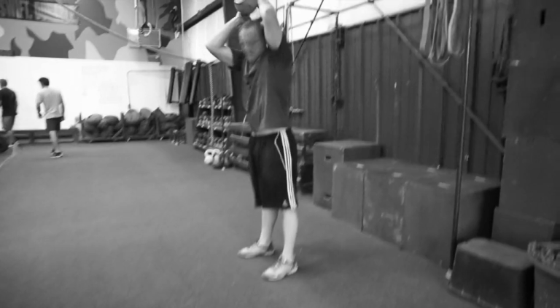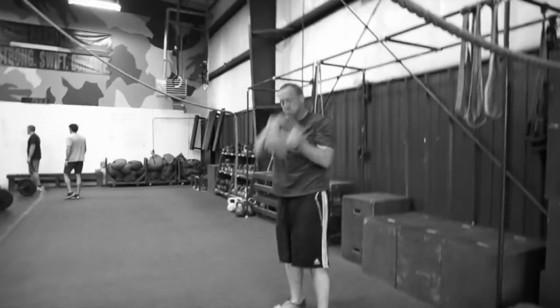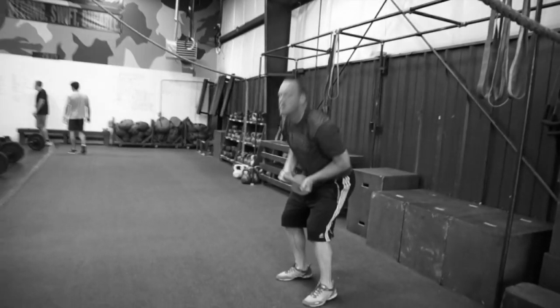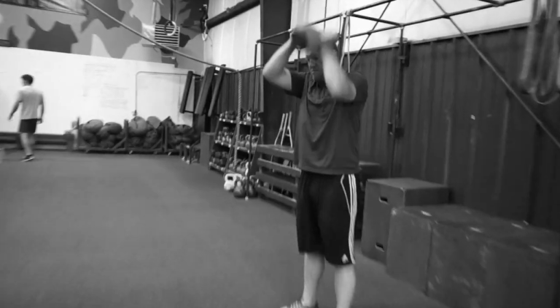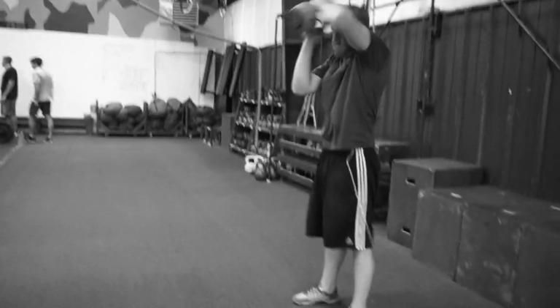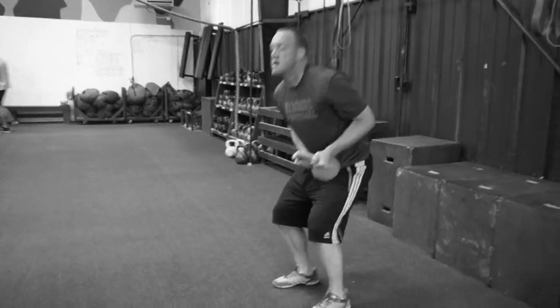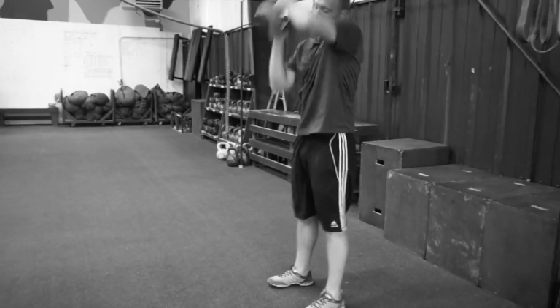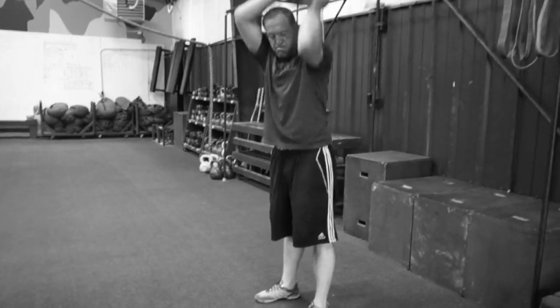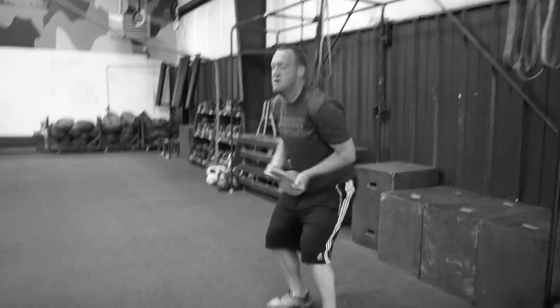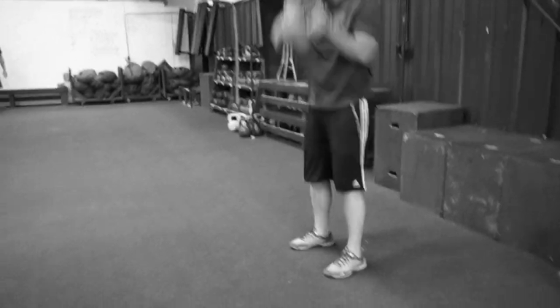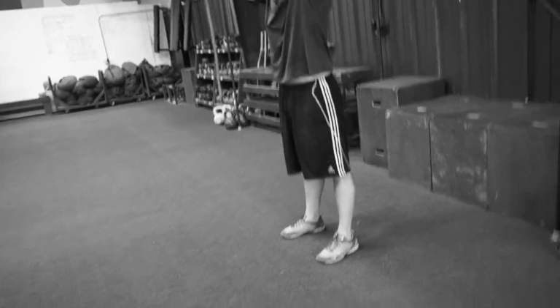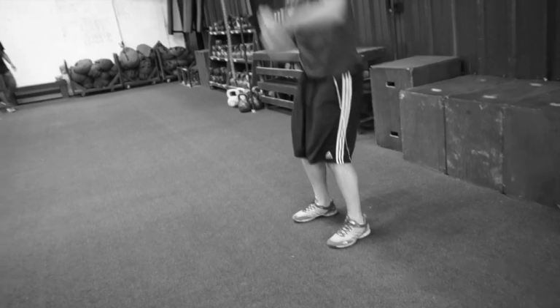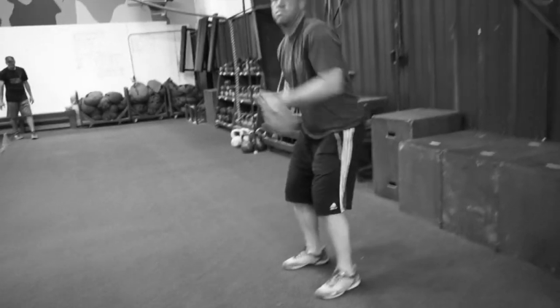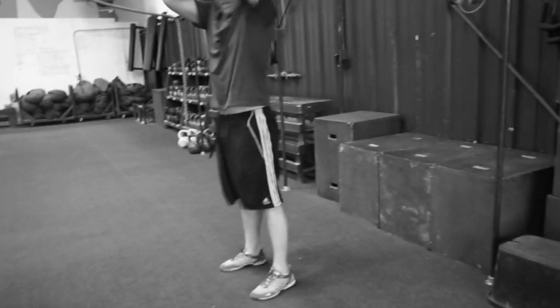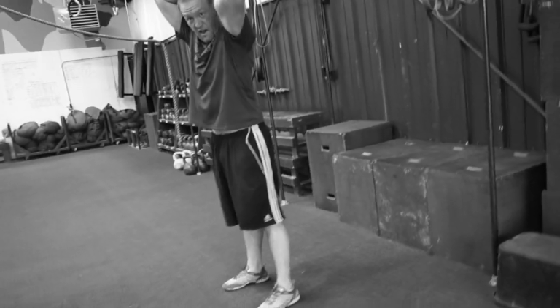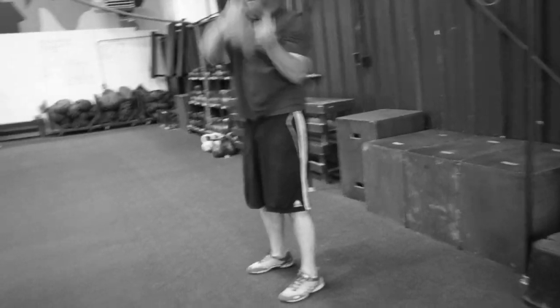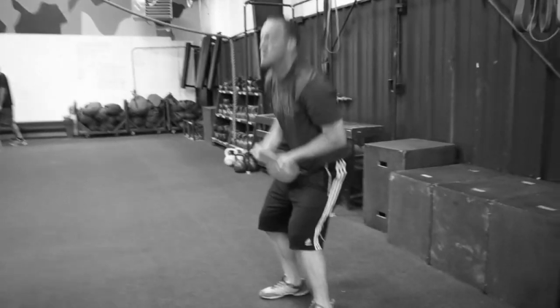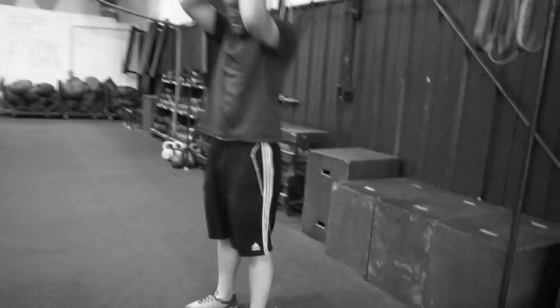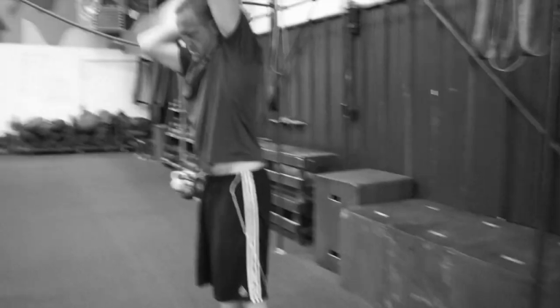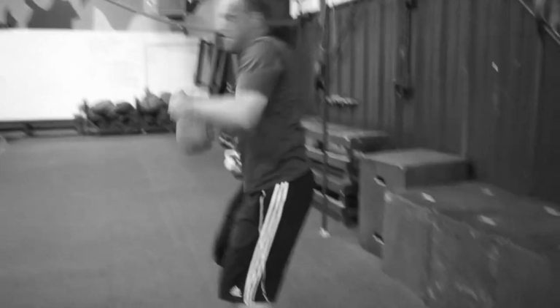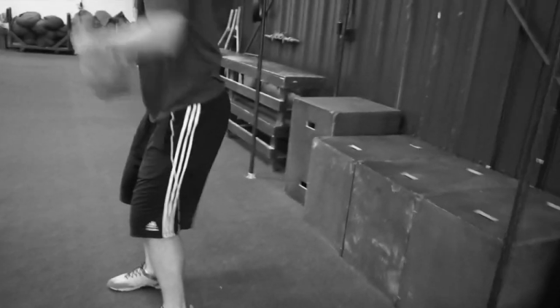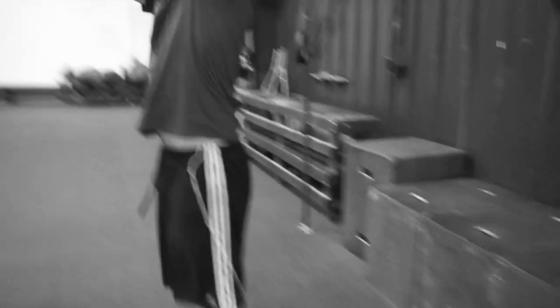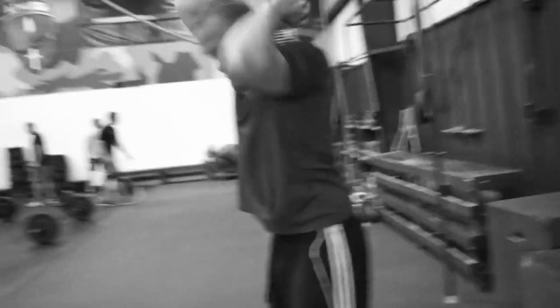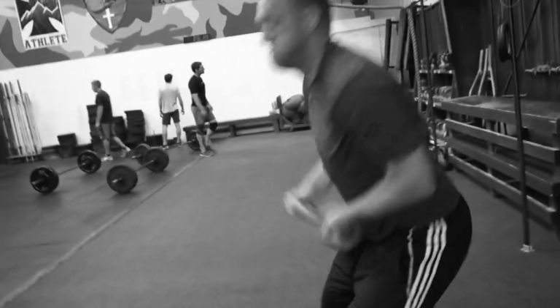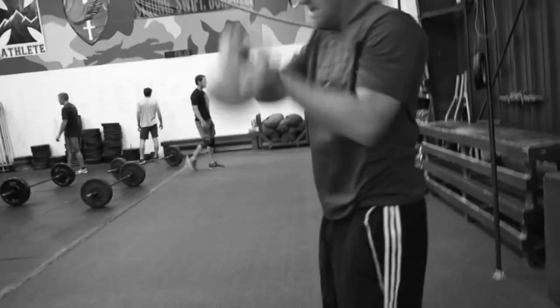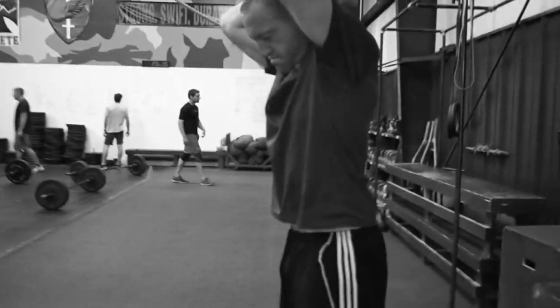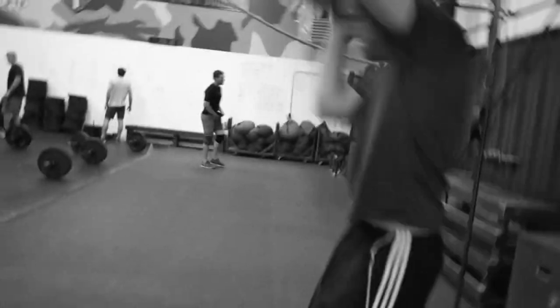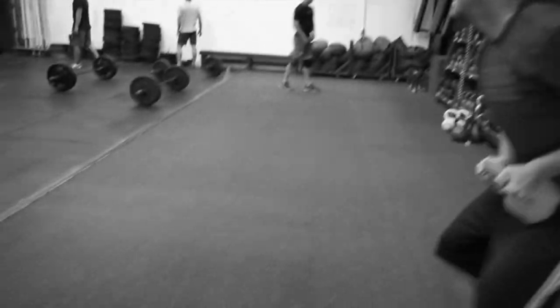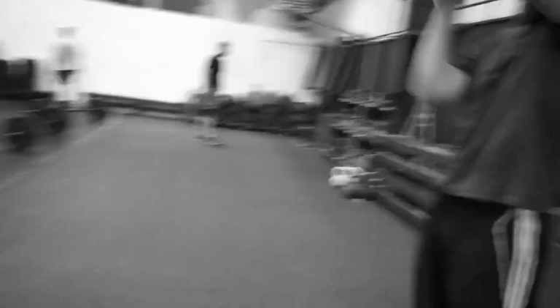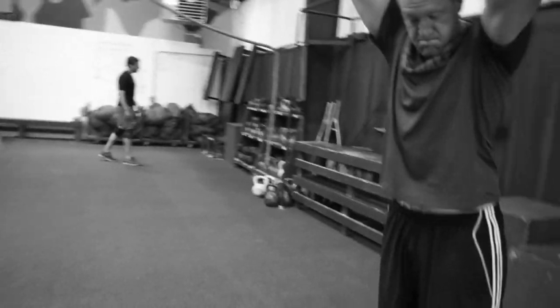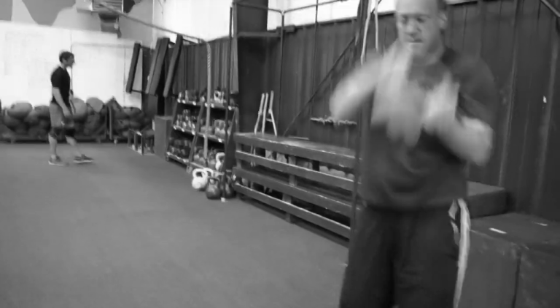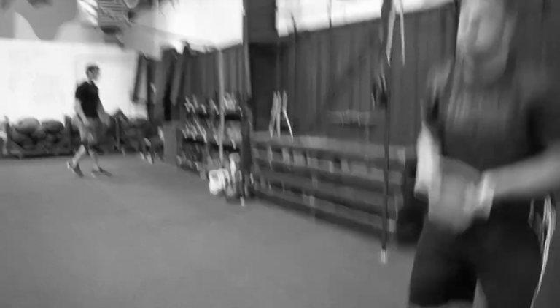Mike is working through this second little core circuit. Touch the back of the neck at the top of that kettlebell — like that. Take it all the way across, back of your neck, slash across your body. 20 seconds of that.